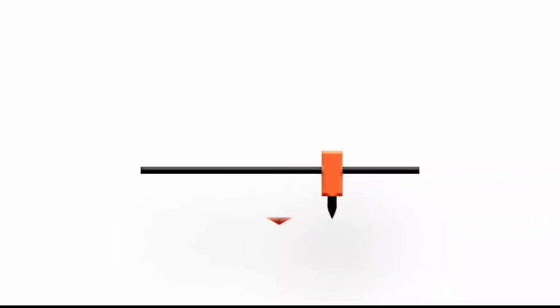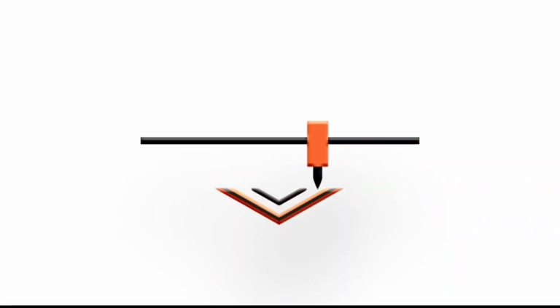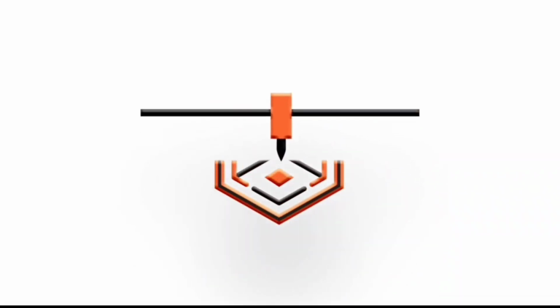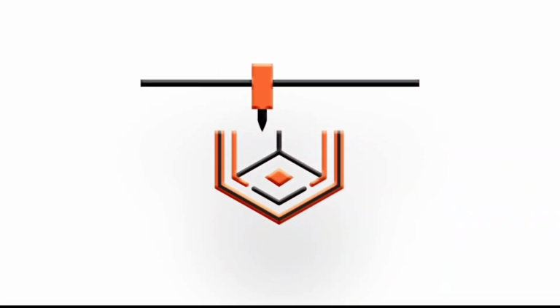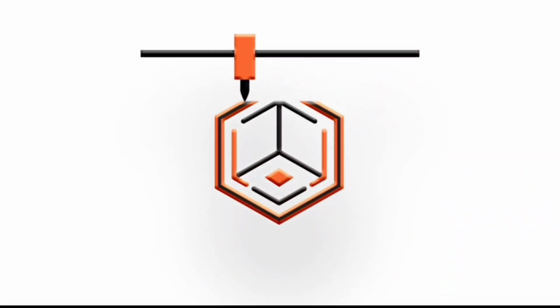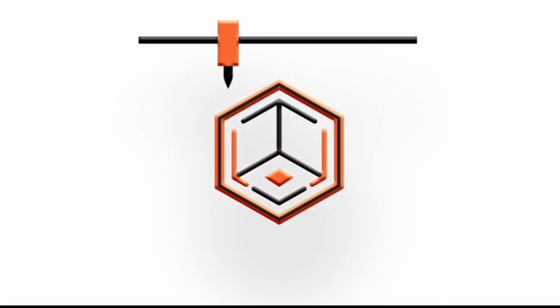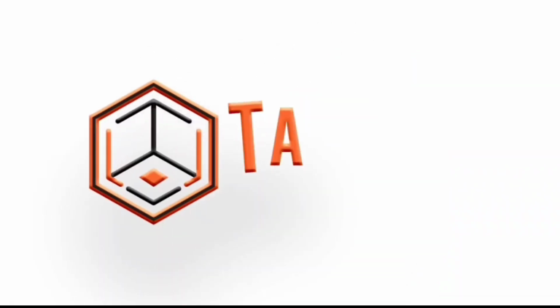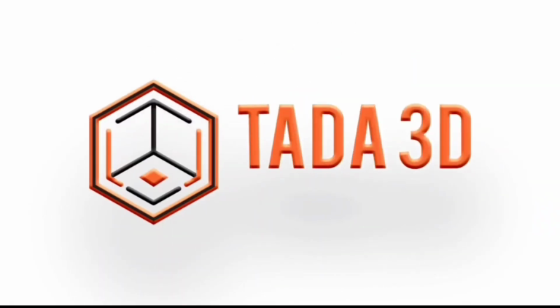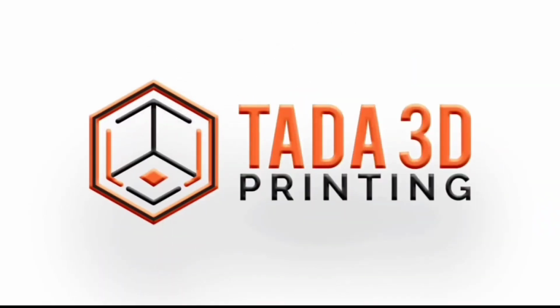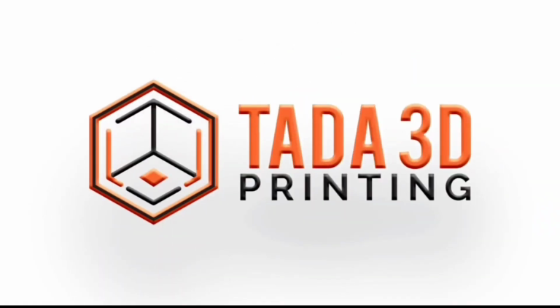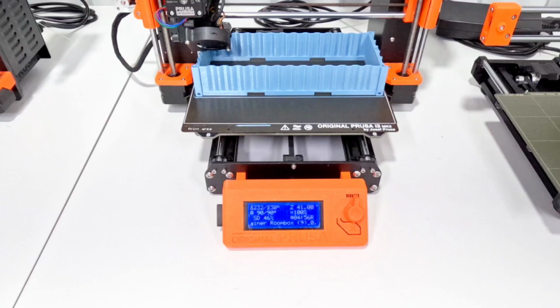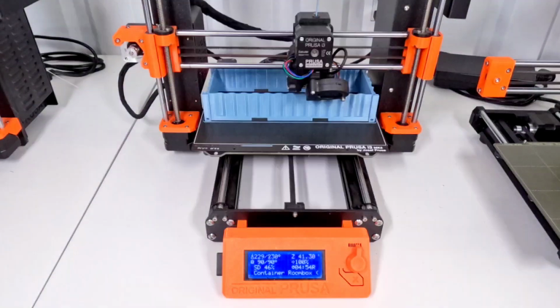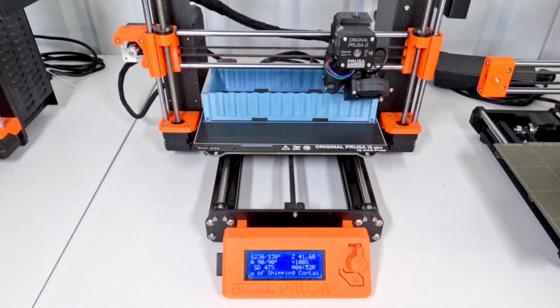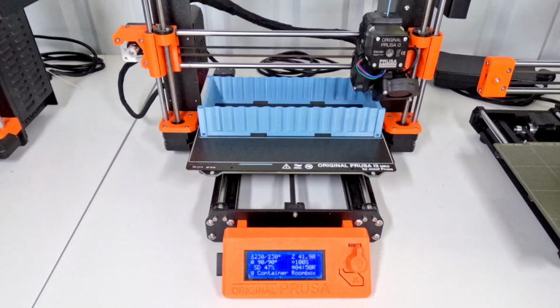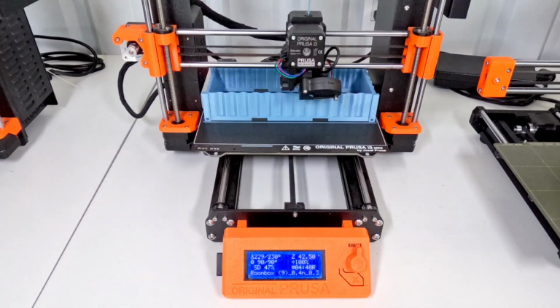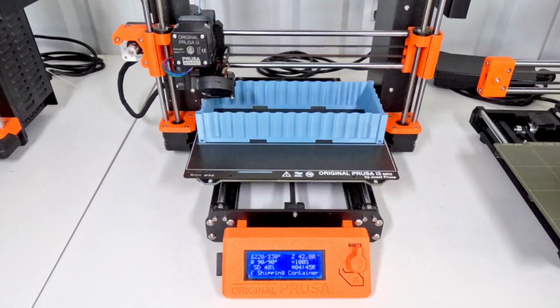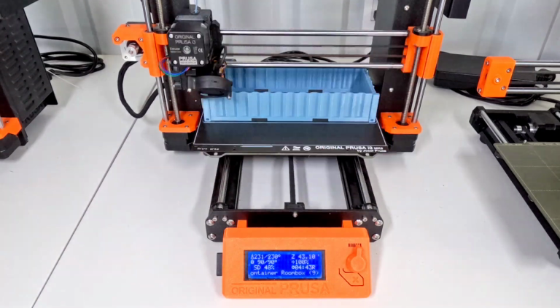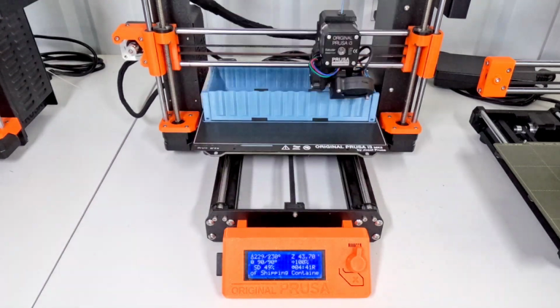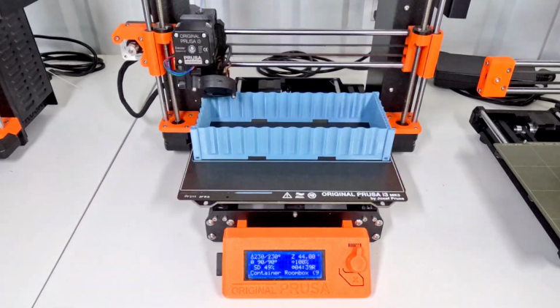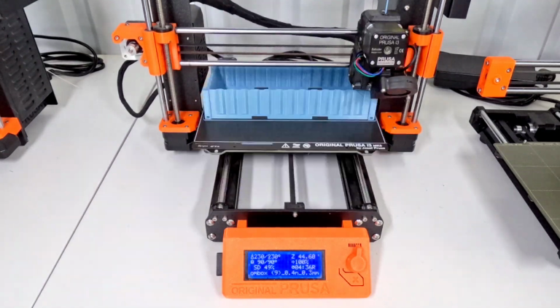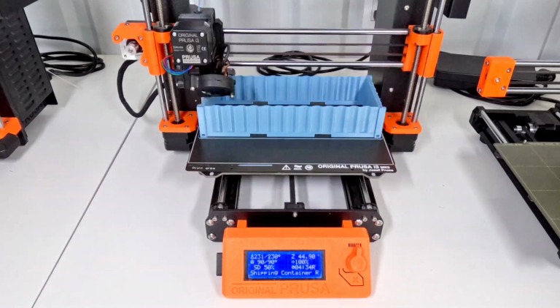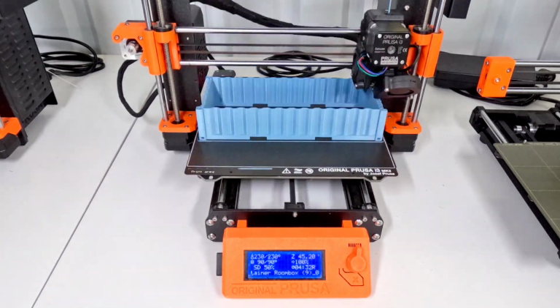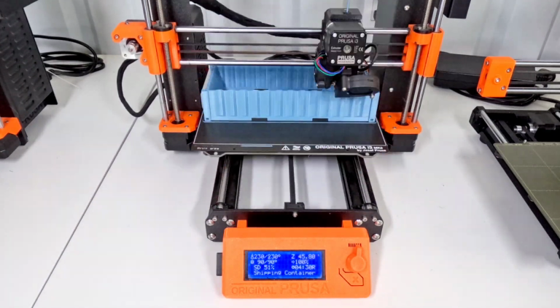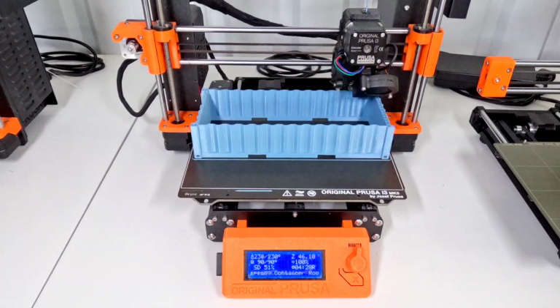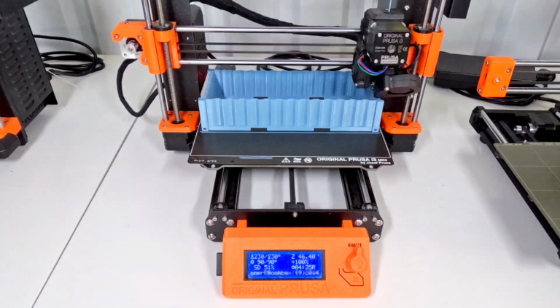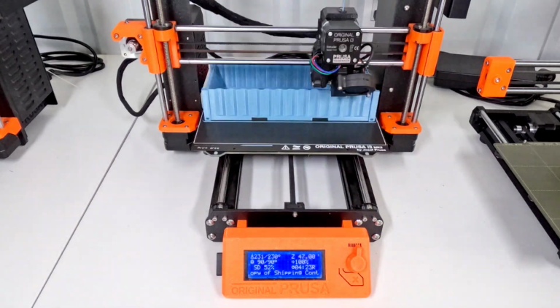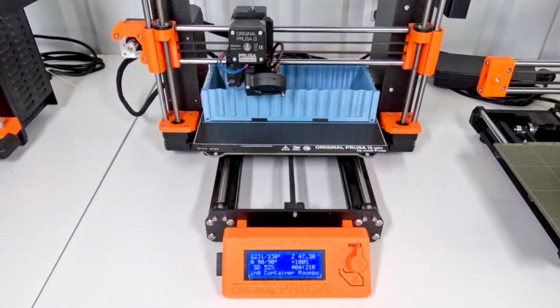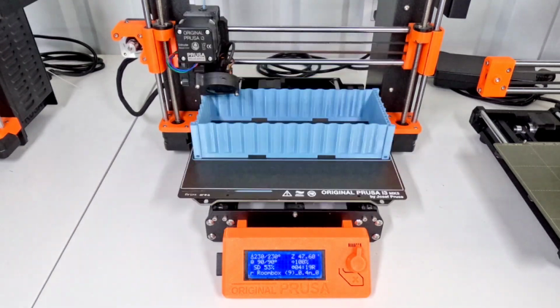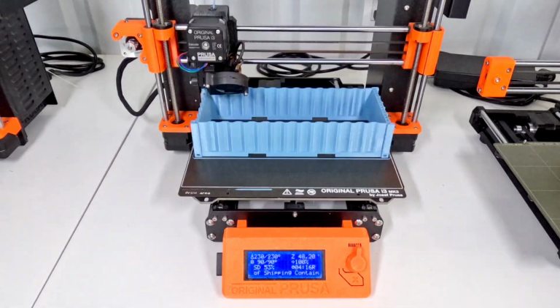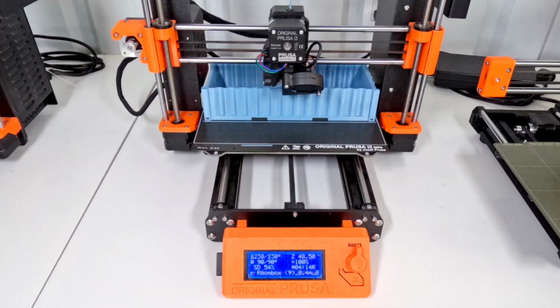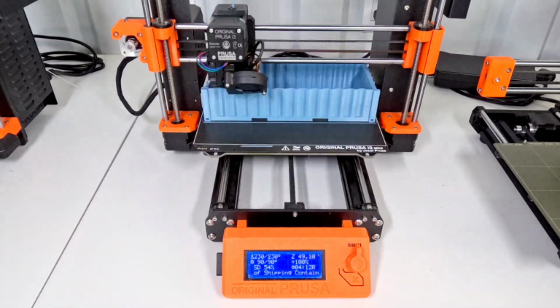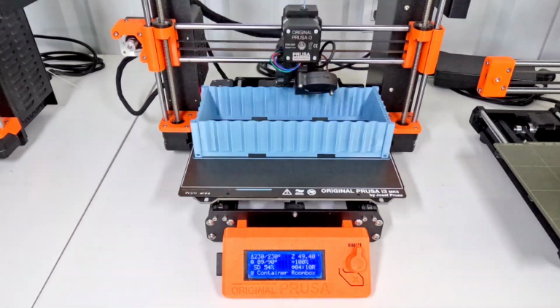Welcome back to Ta-Da! 3D Printing. As I've shown before, the primary thing that I make with my 3D printers is miniatures, and I sell those on Etsy.